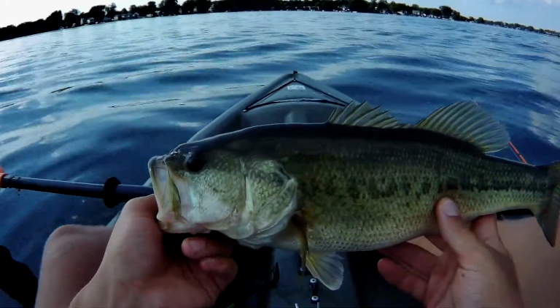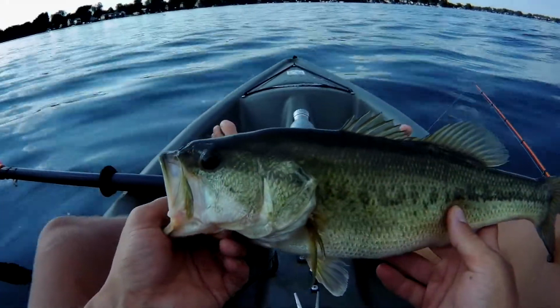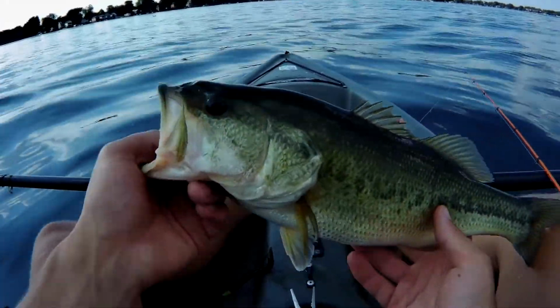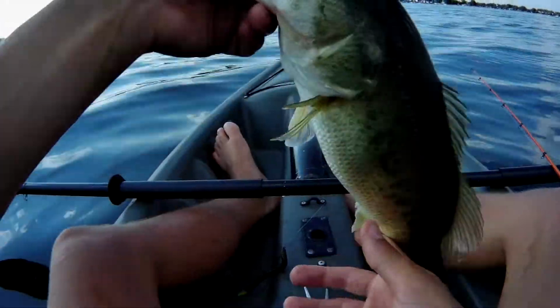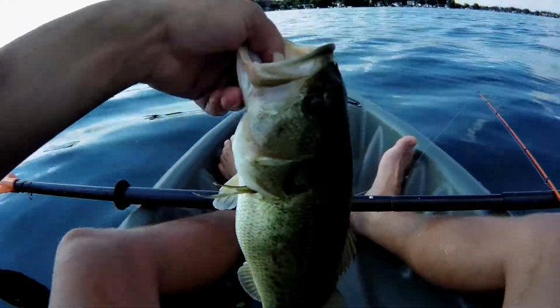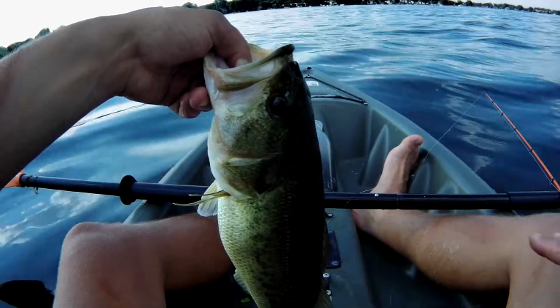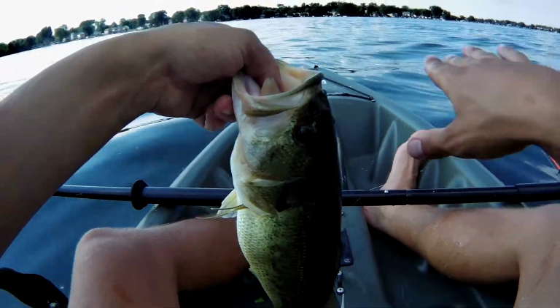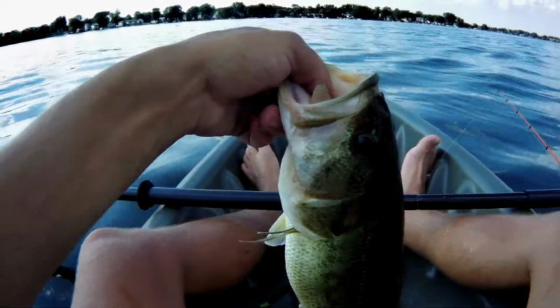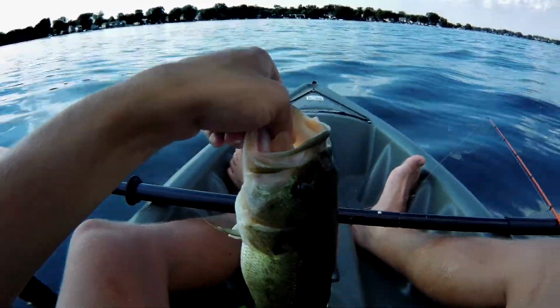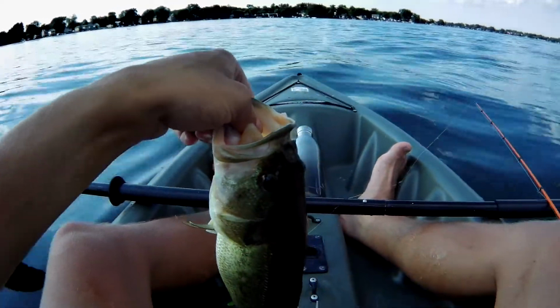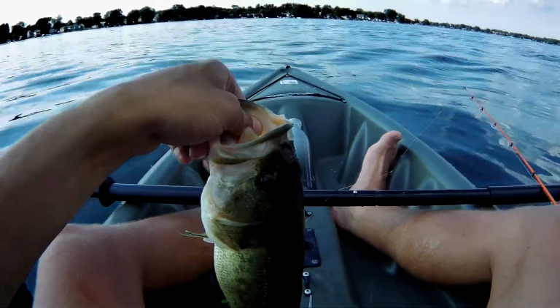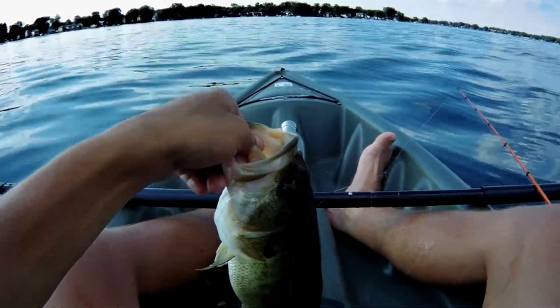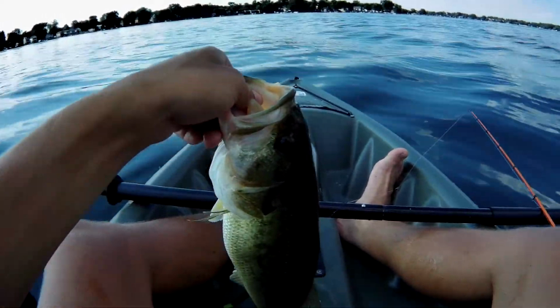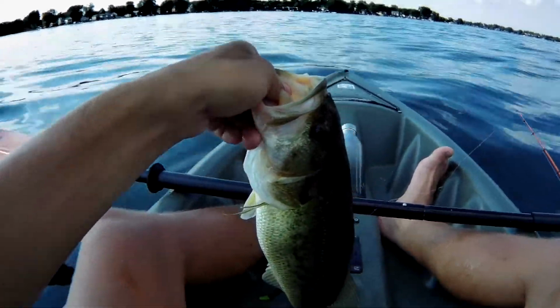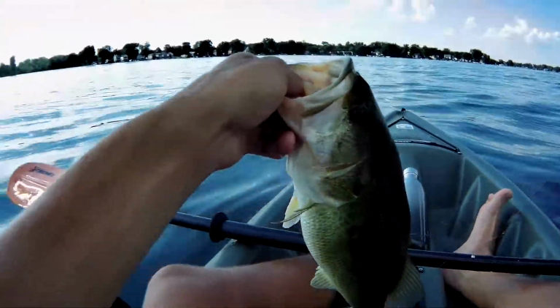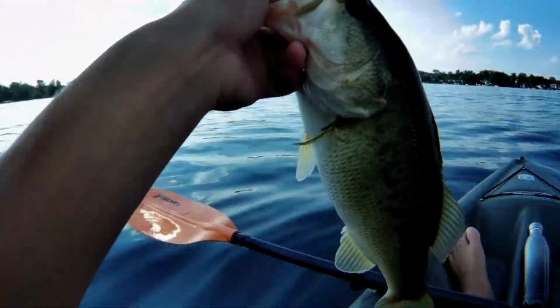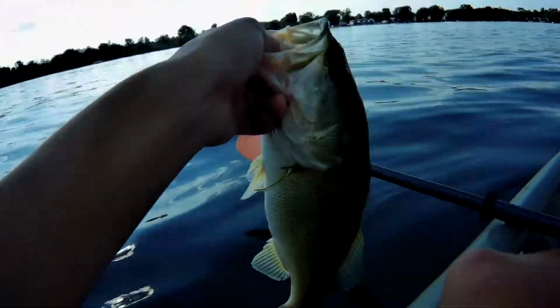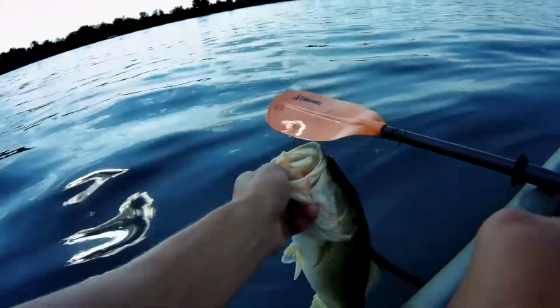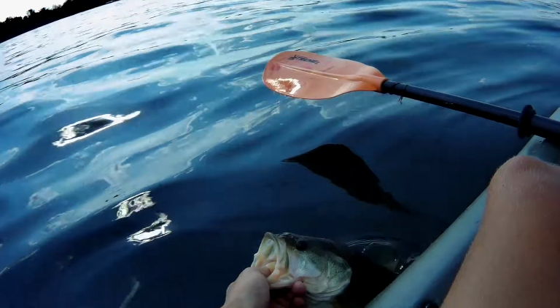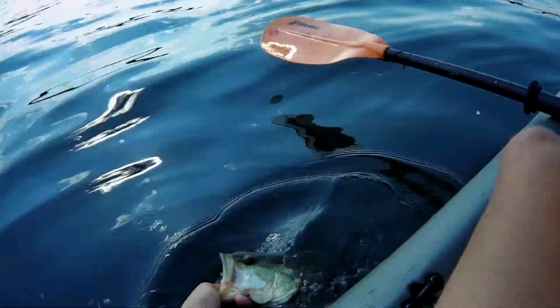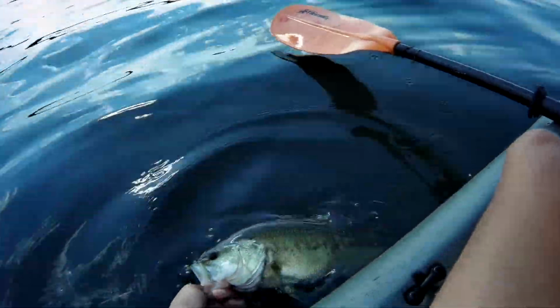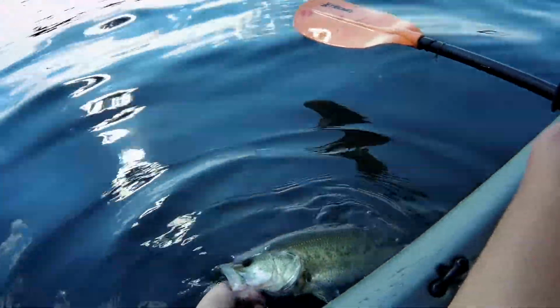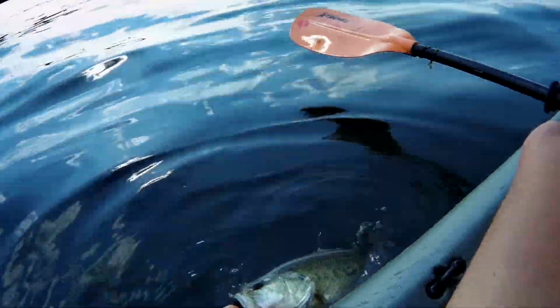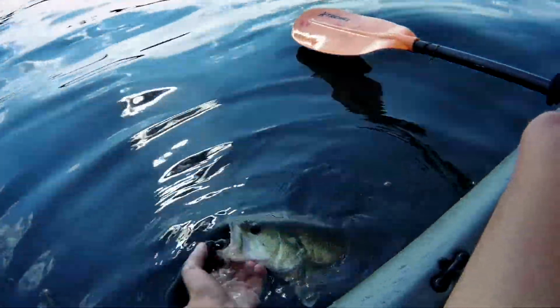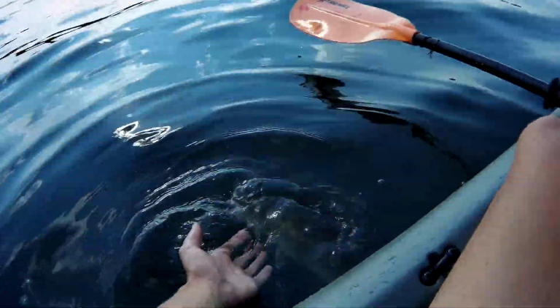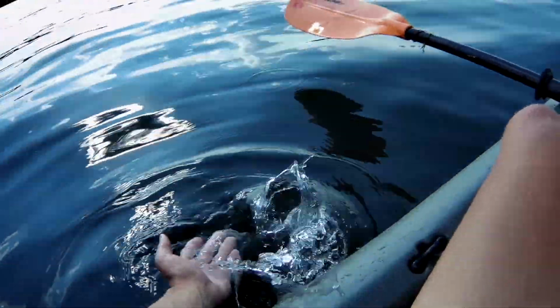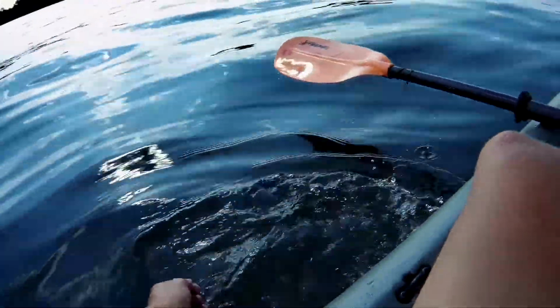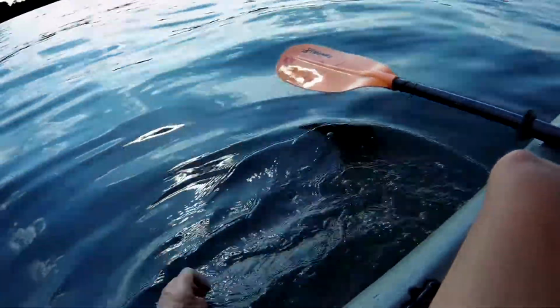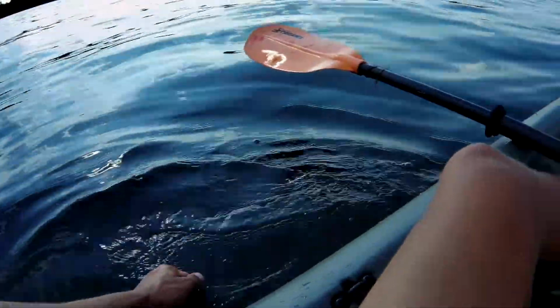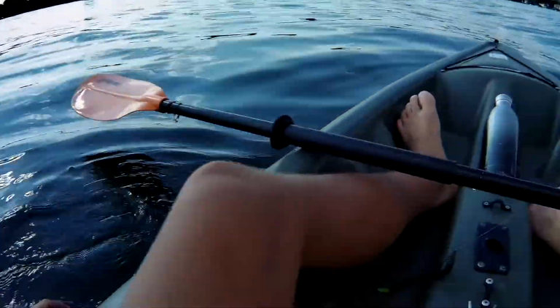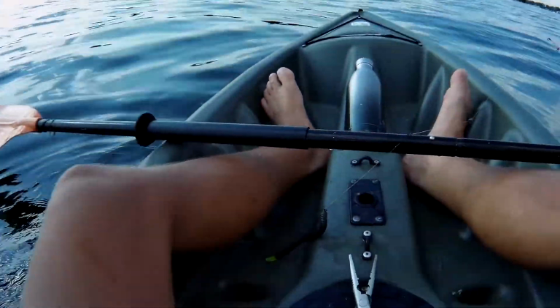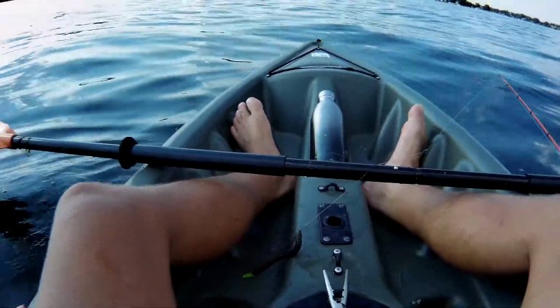Definitely a nice solid one and a half pounder, always a nice catch. We're just at some shallow weed bed area with a grassy bottom and they're really loving it over here. Gonna get a nice release on him — see you later buddy, tell your bigger friends to bite!